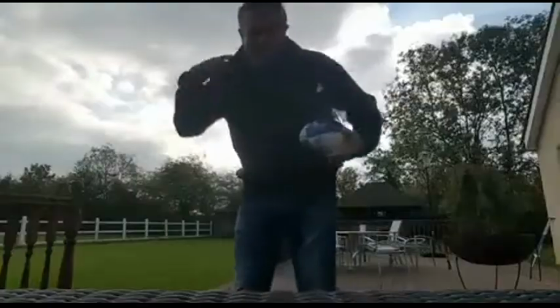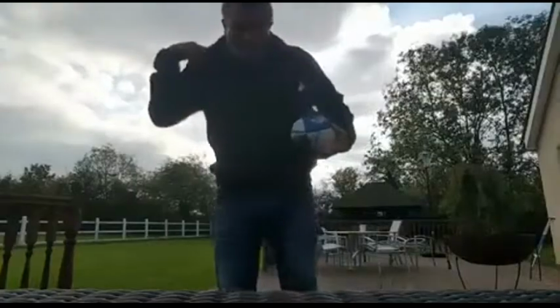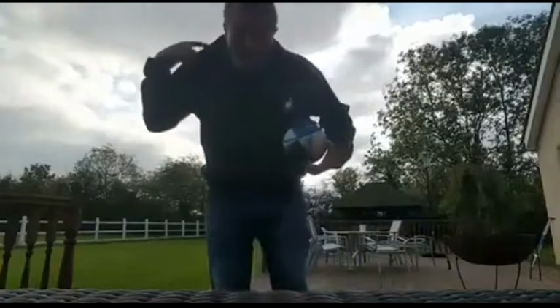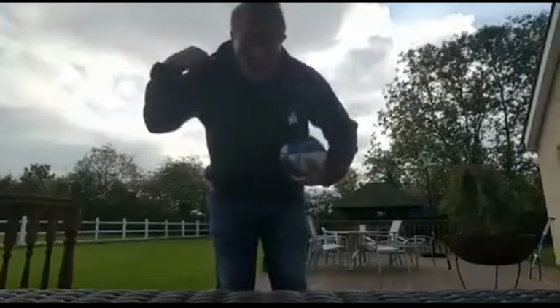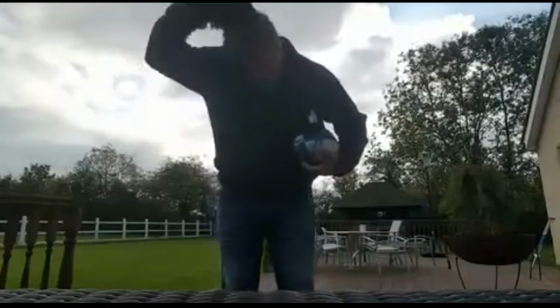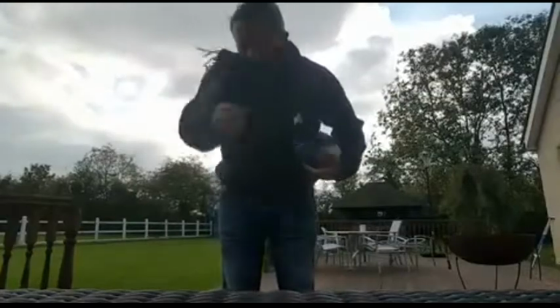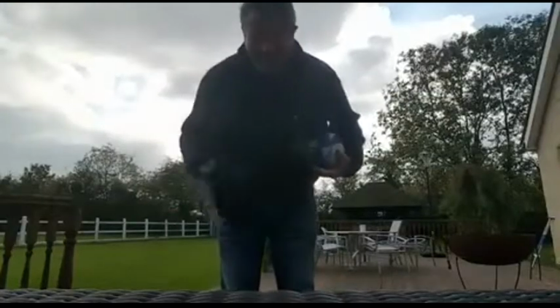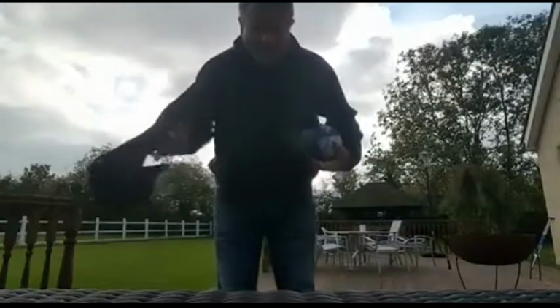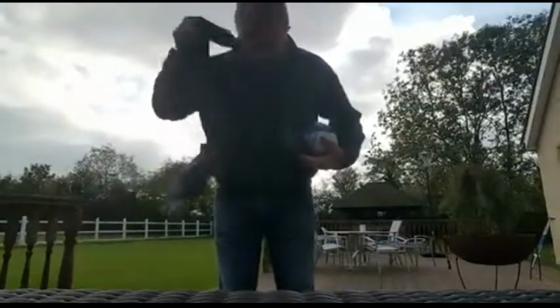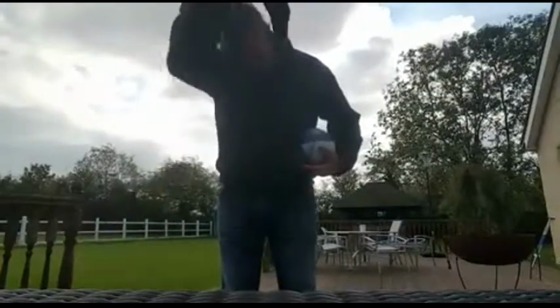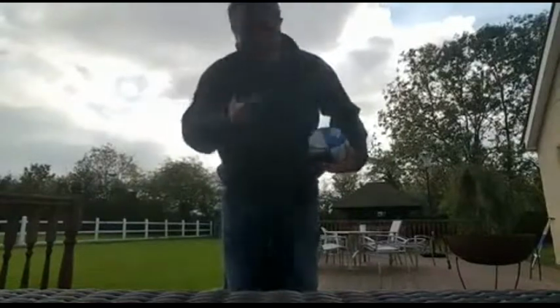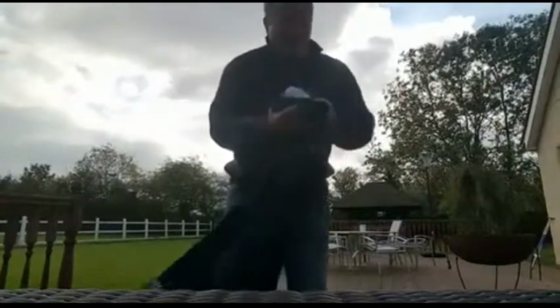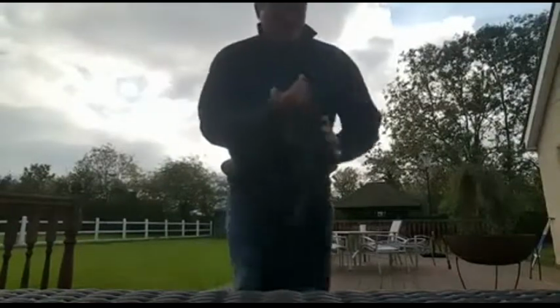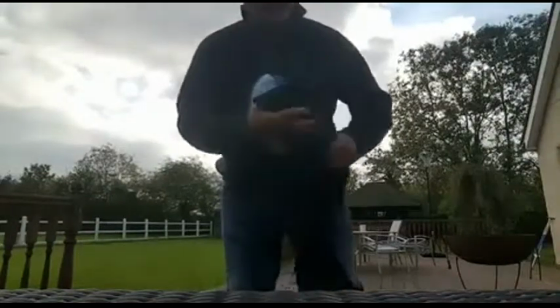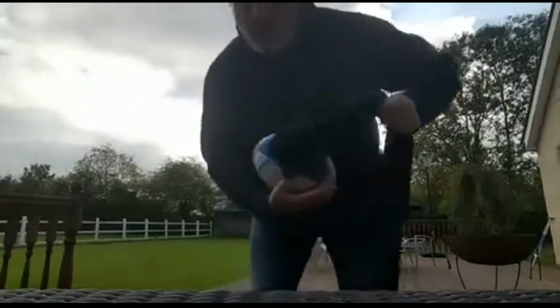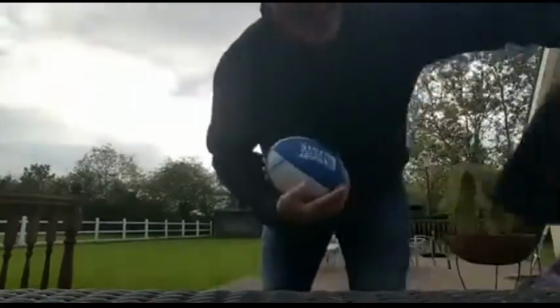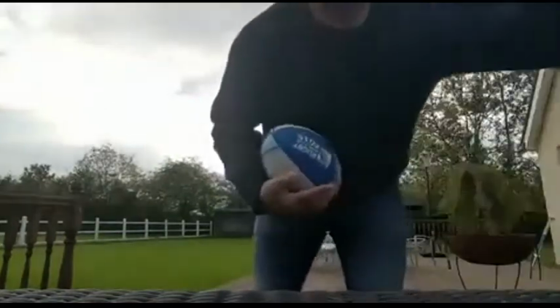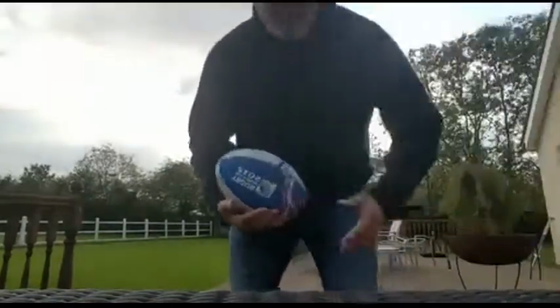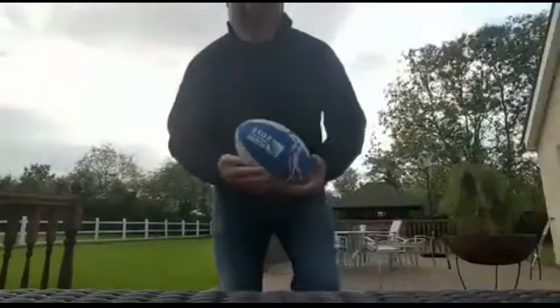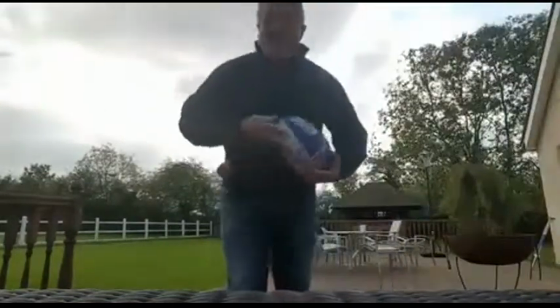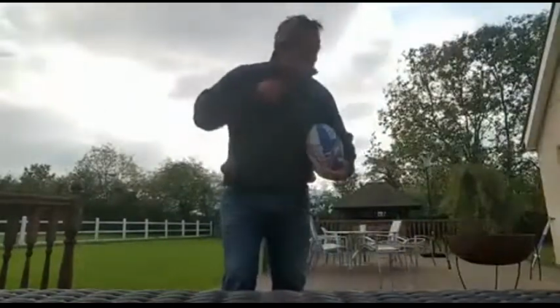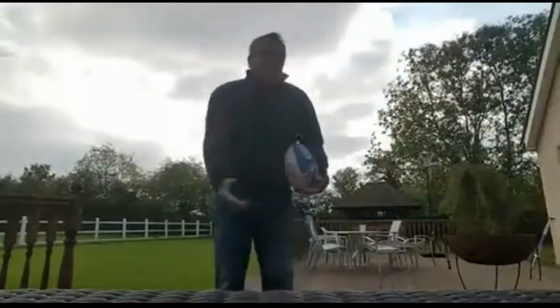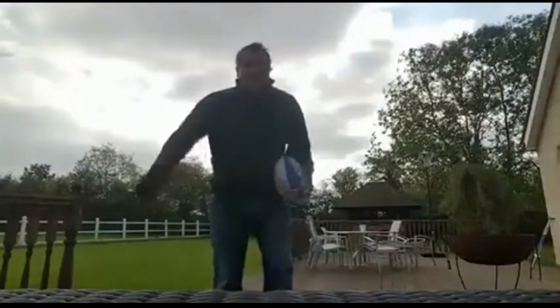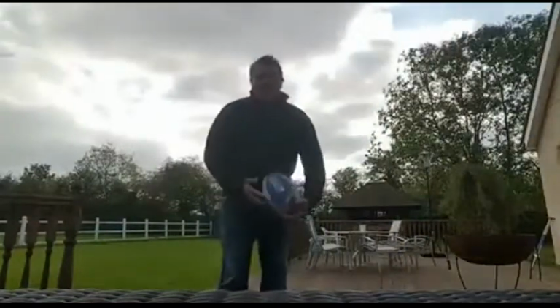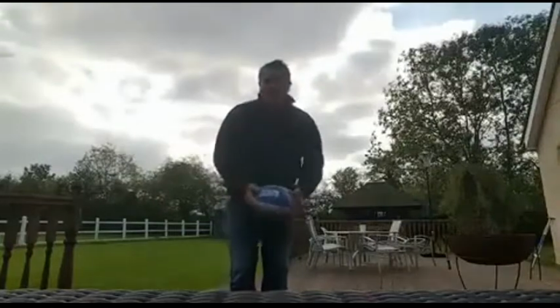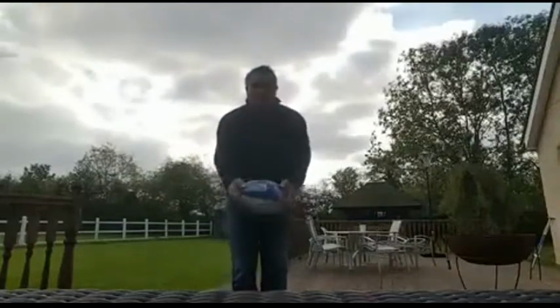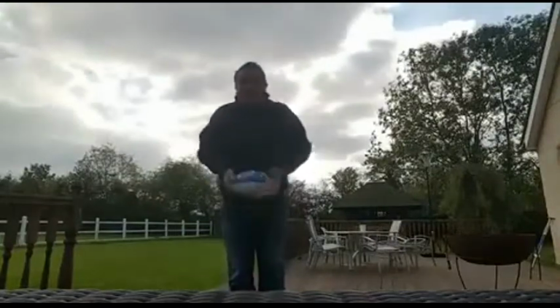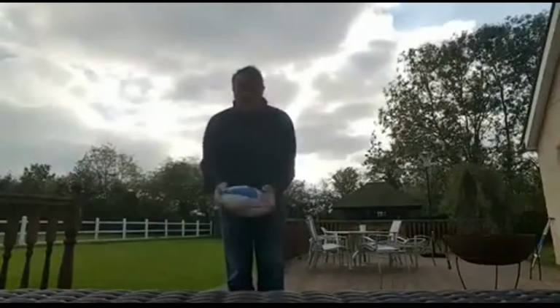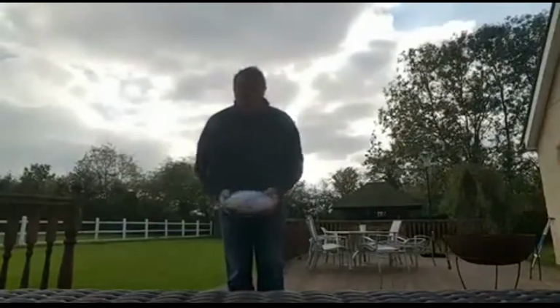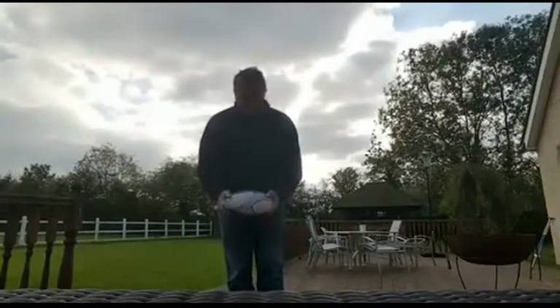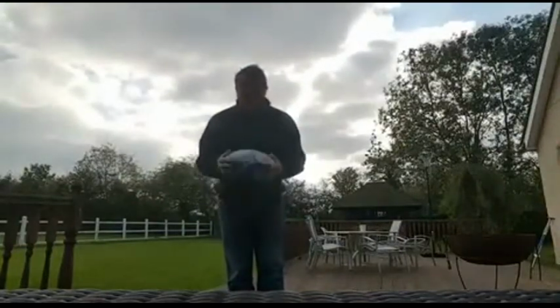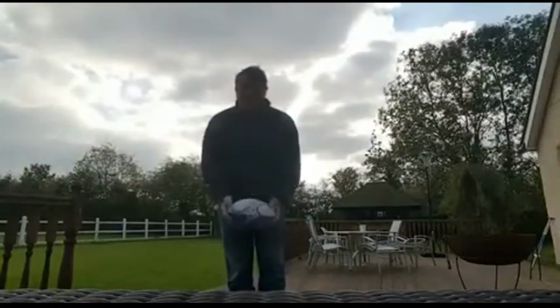I think the problem is, actually, I've got my scarf on — it's really getting in the way because I don't wear a scarf on the rugby field. So I think I can relax now, so let's do it this way.